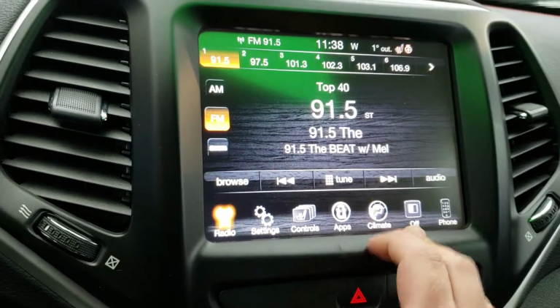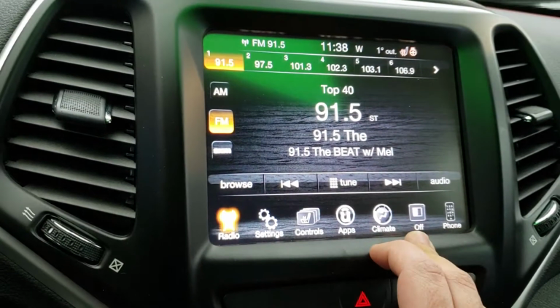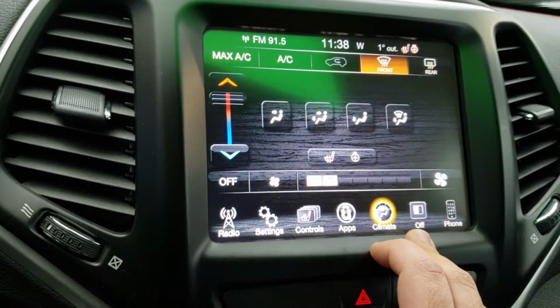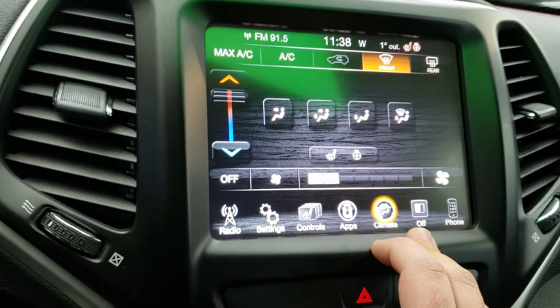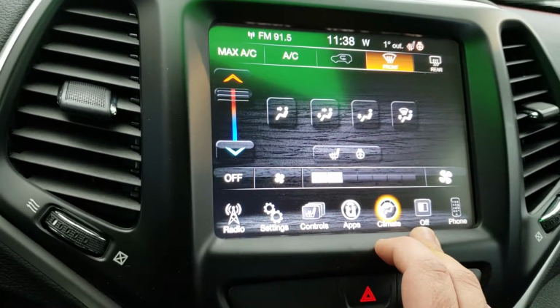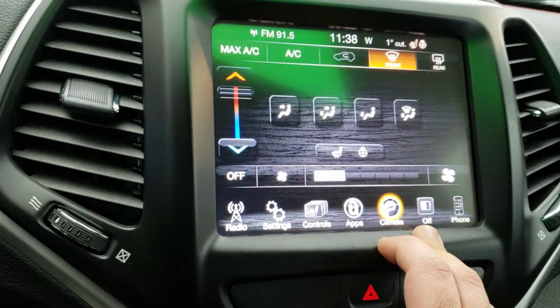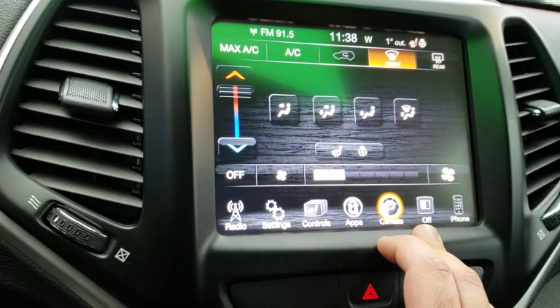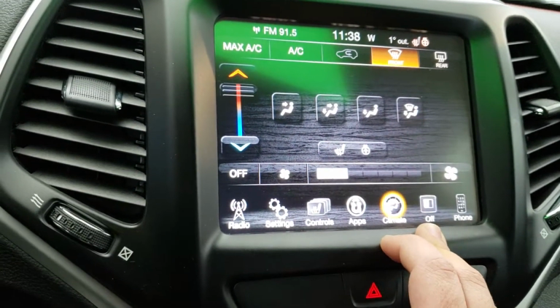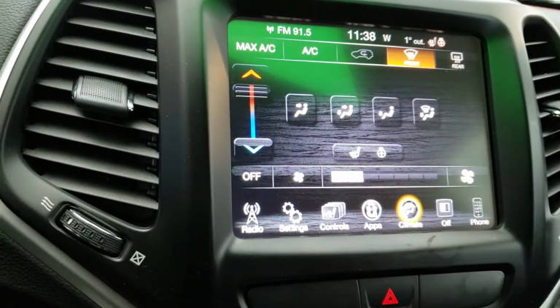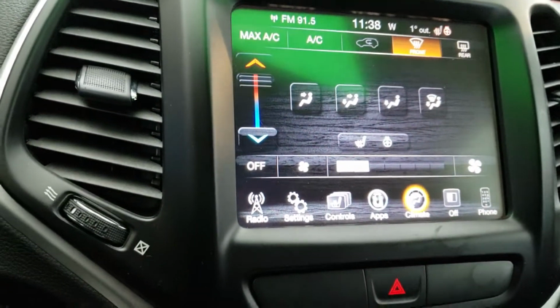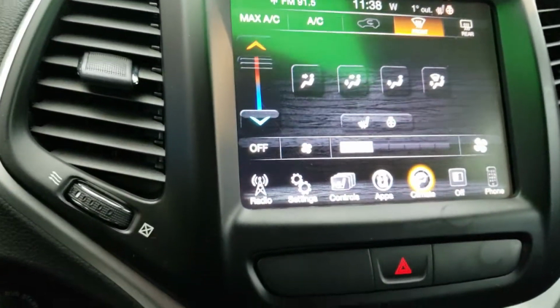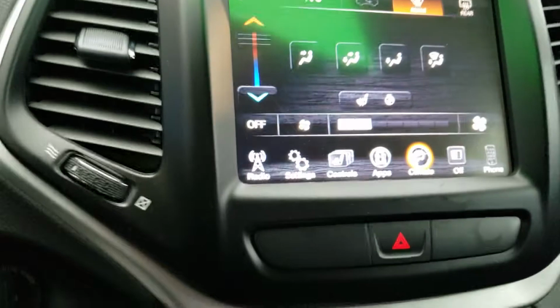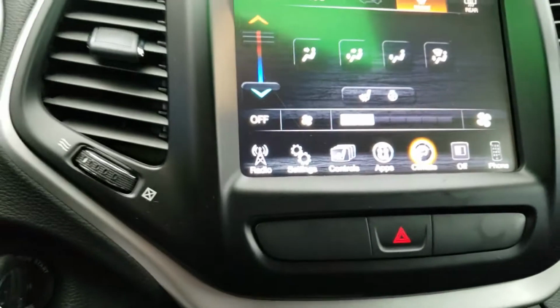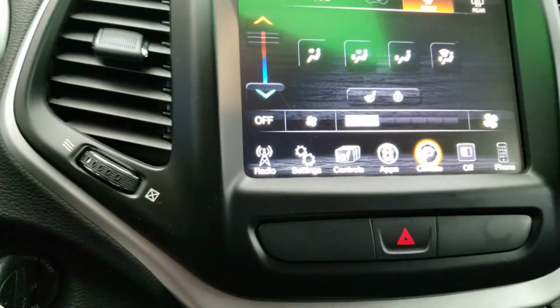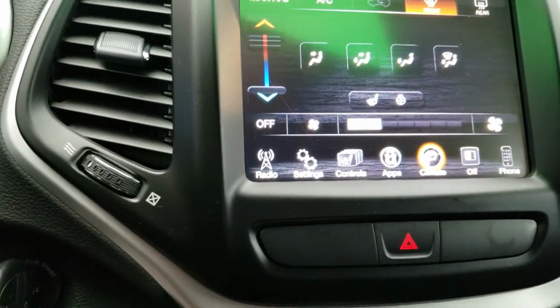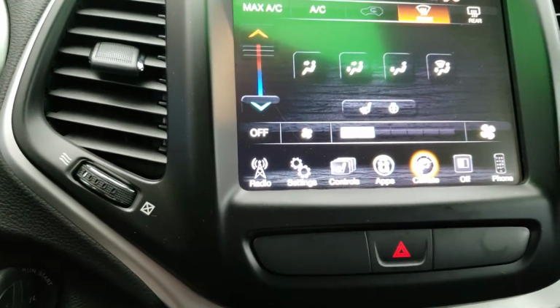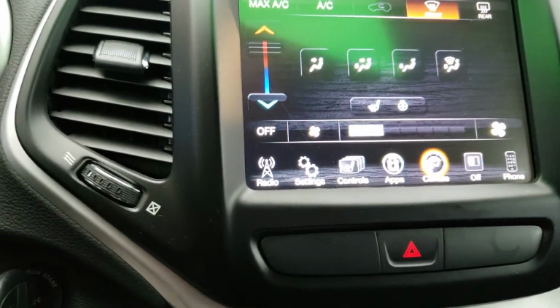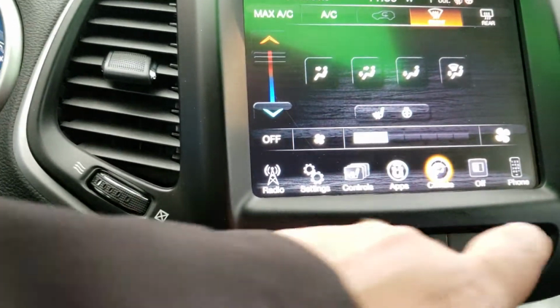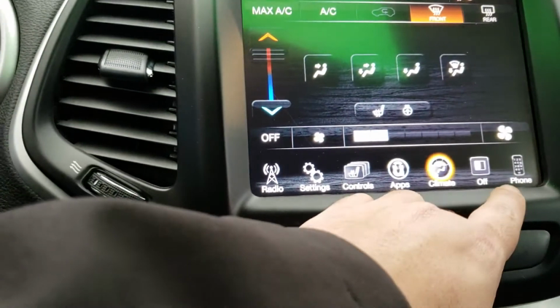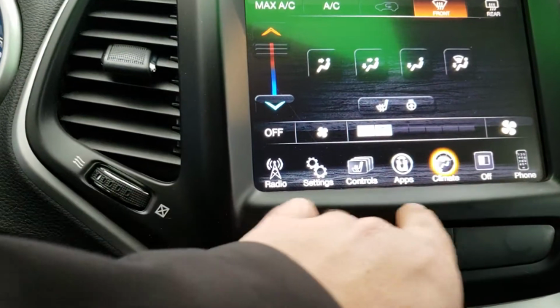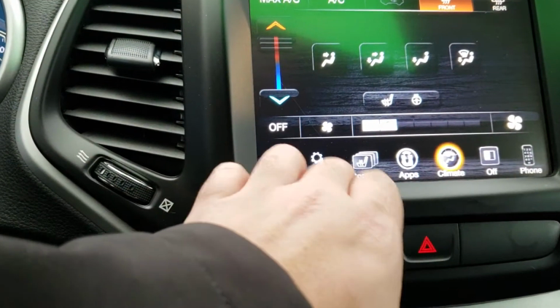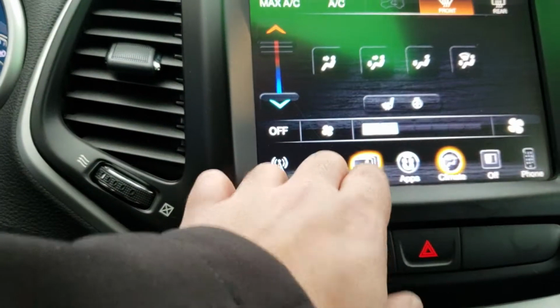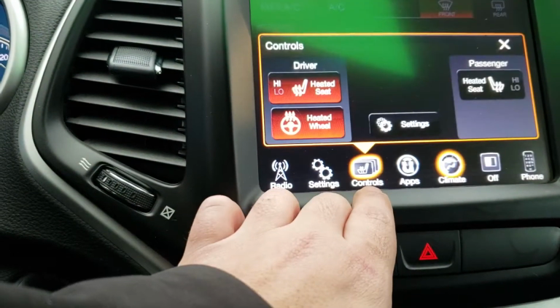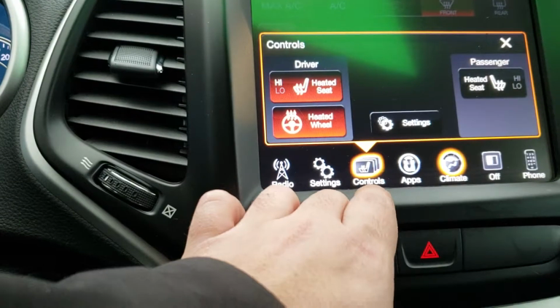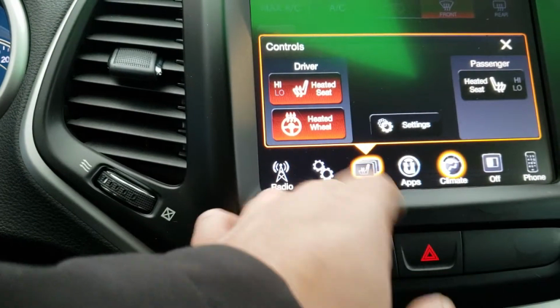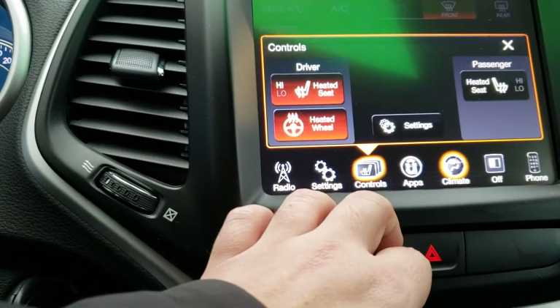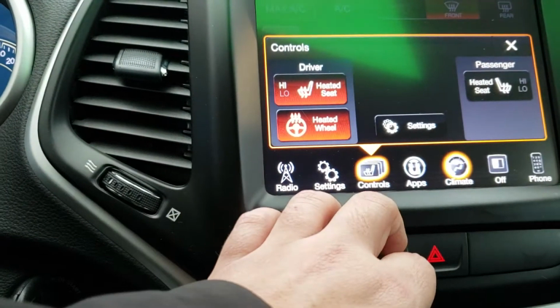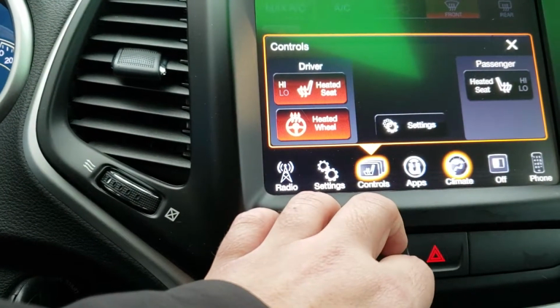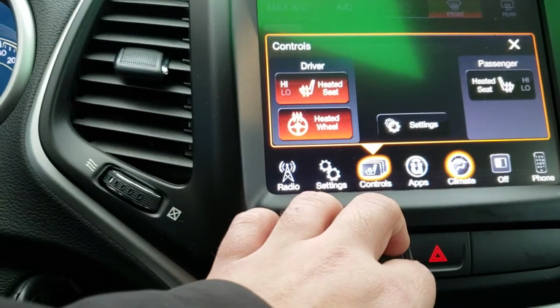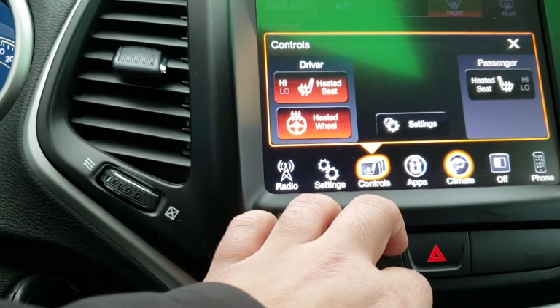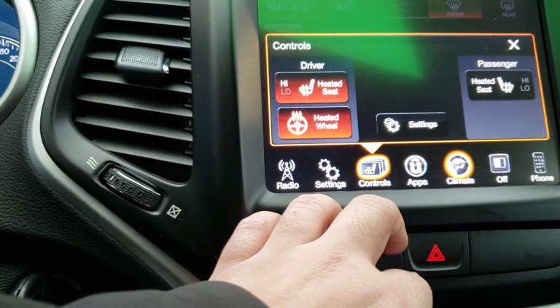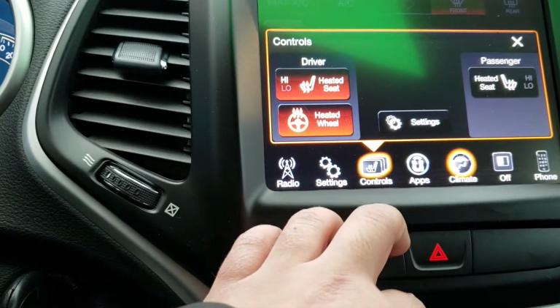I hit that climate control there, there's all your options. Then you have your radio, your Bluetooth or phone for Bluetooth there. Controls as well. Again heated steering wheel, all the good stuff there.